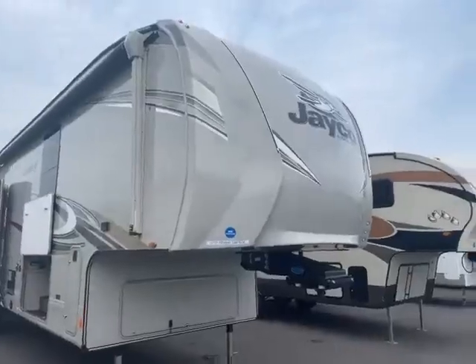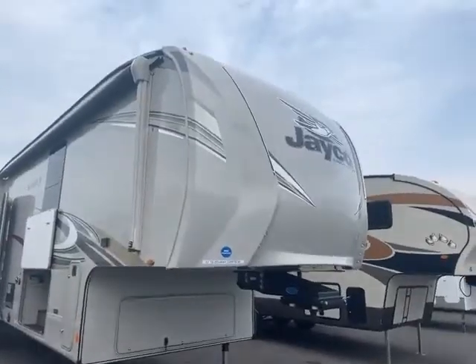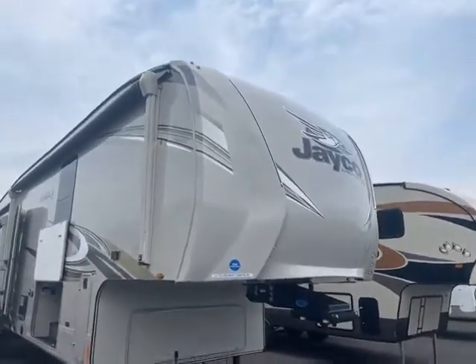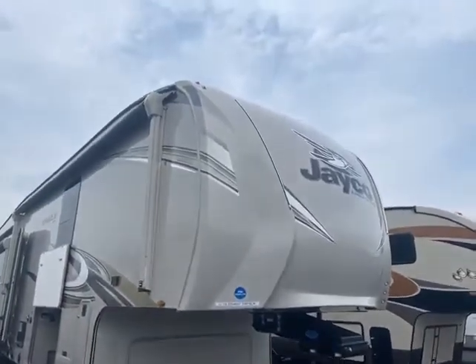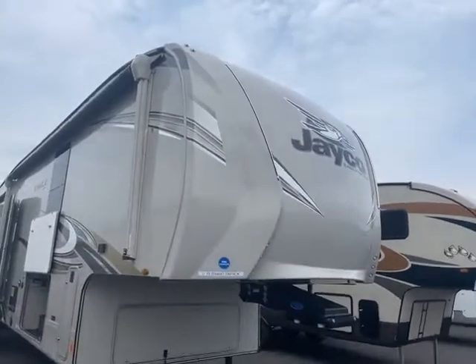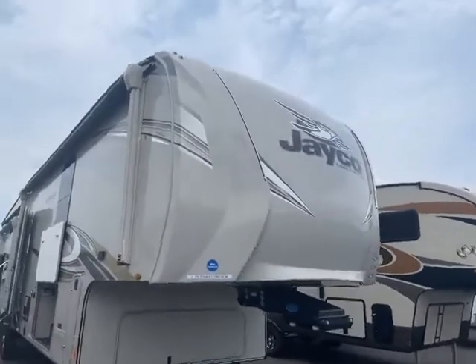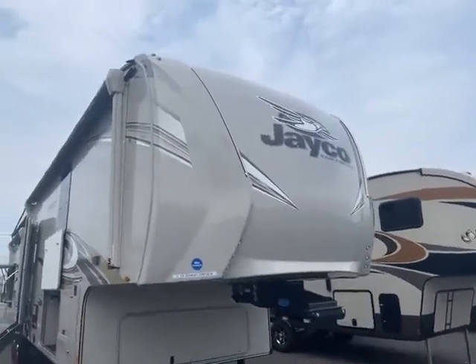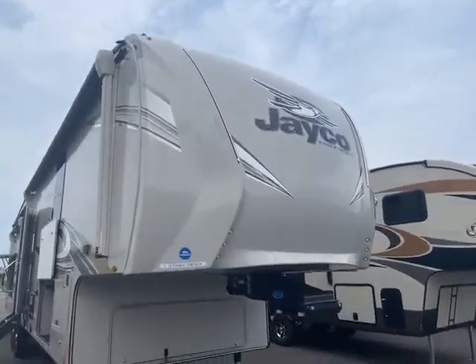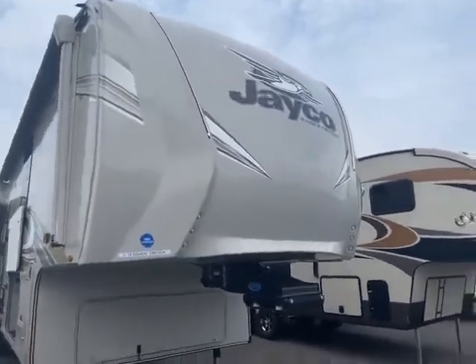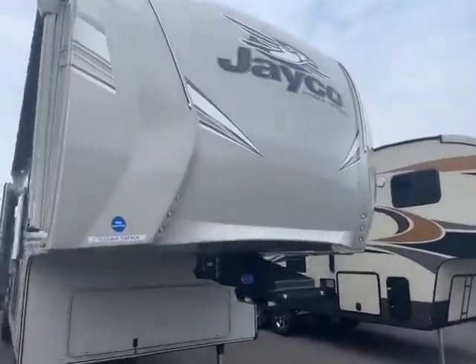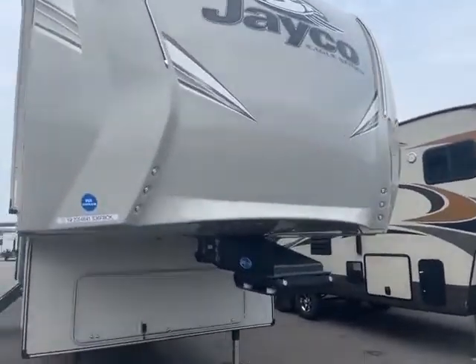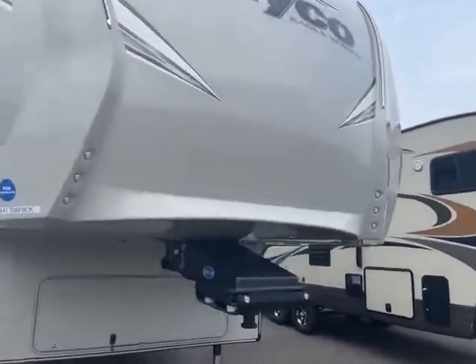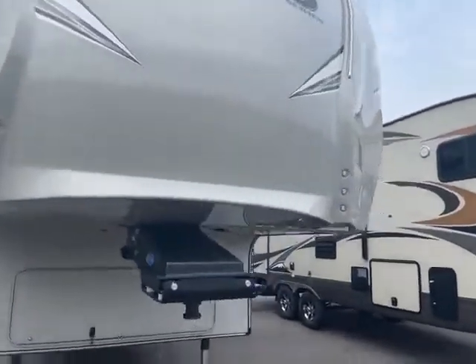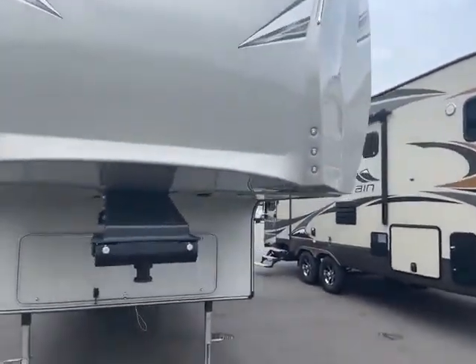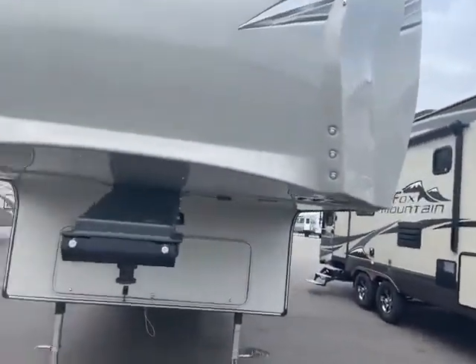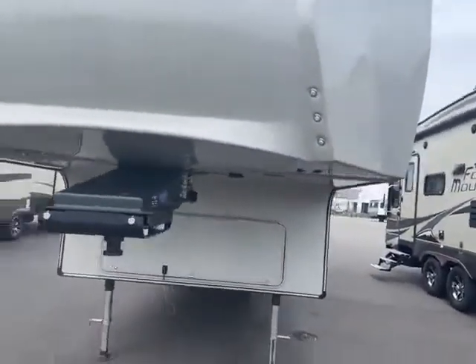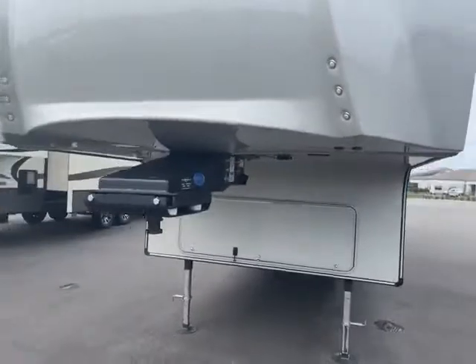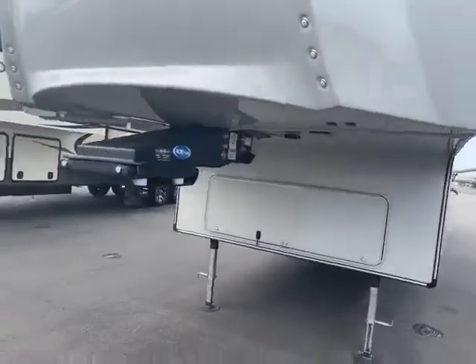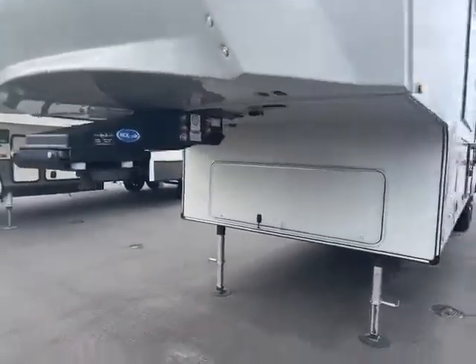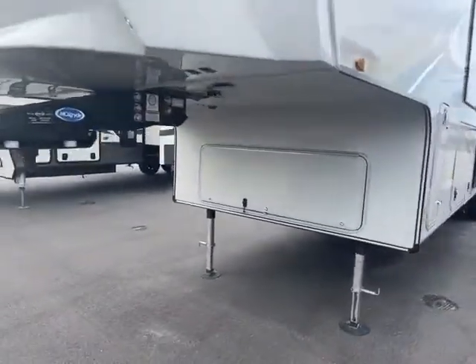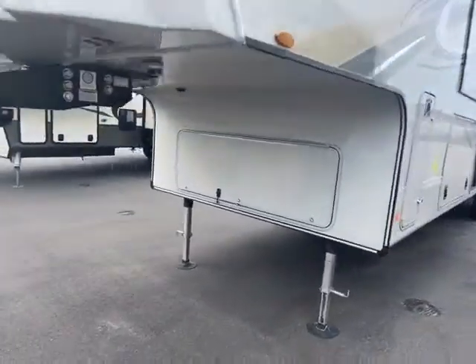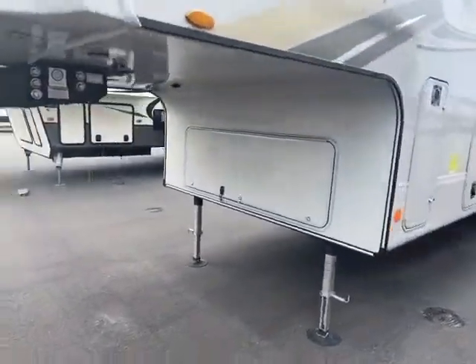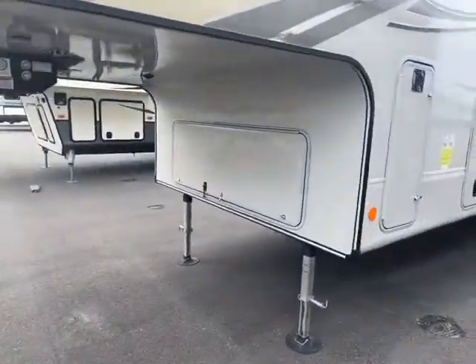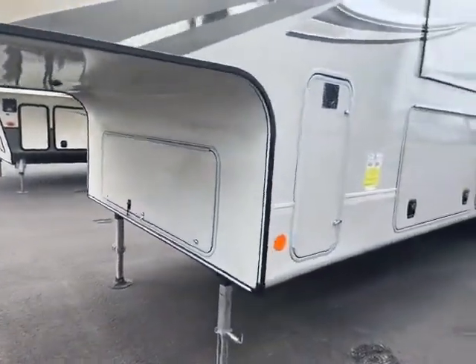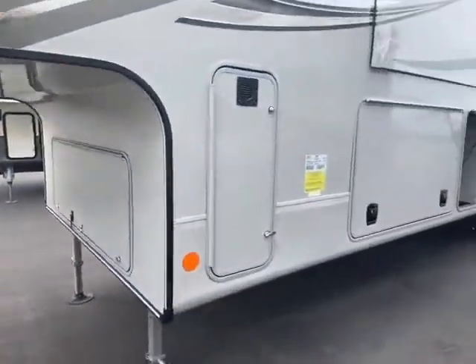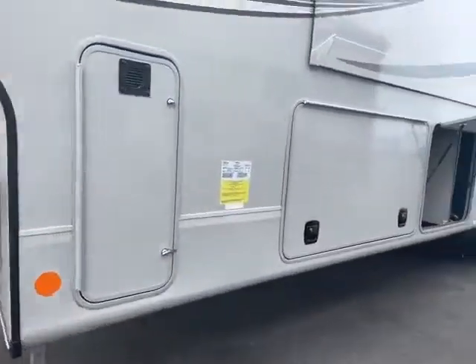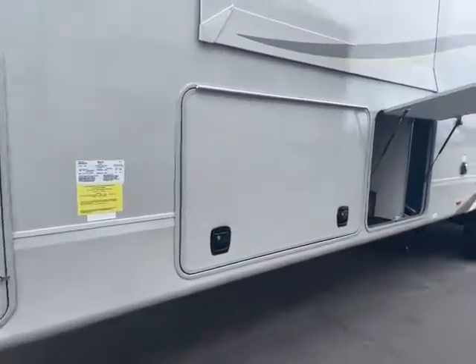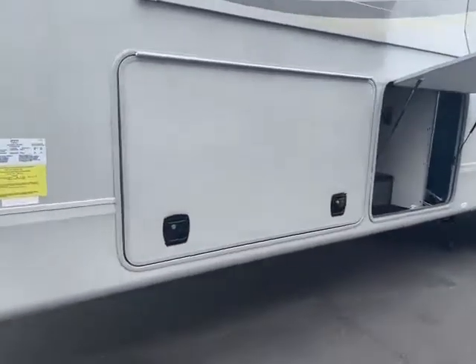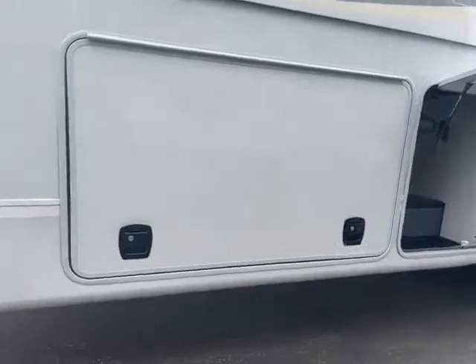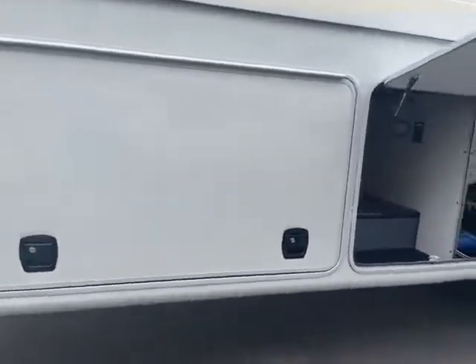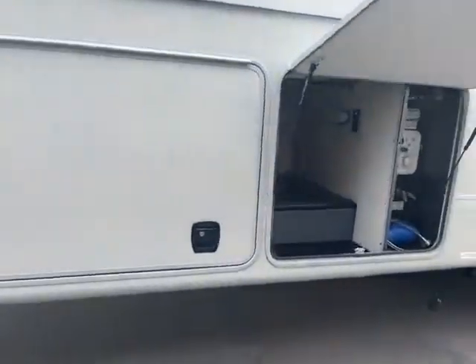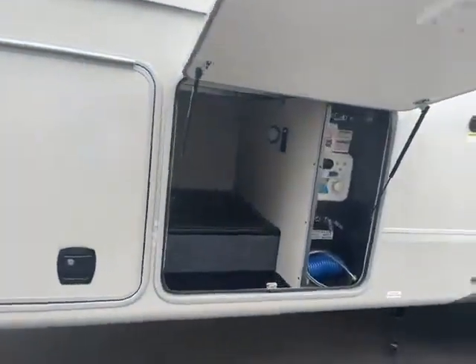Here we are at the front of this Jayco Eagle. You have the really cool front cap with all the LED lights up there. They look cool and they help you when you're unhooking and hooking up. Nice big storage in the front, battery spot, and your pass-through storage.